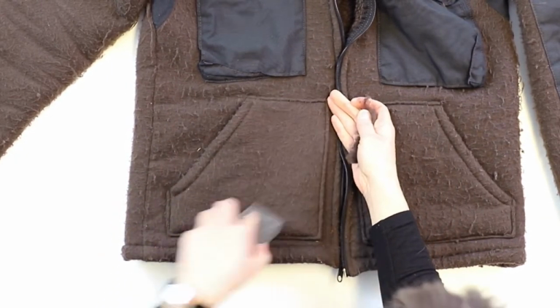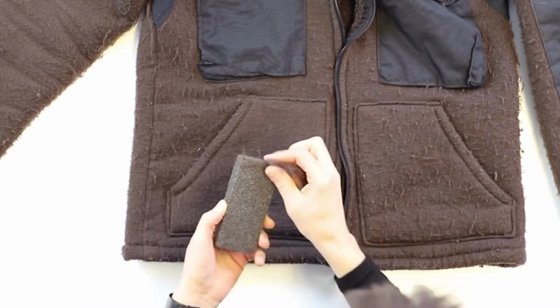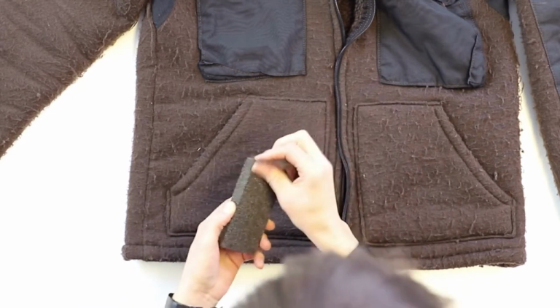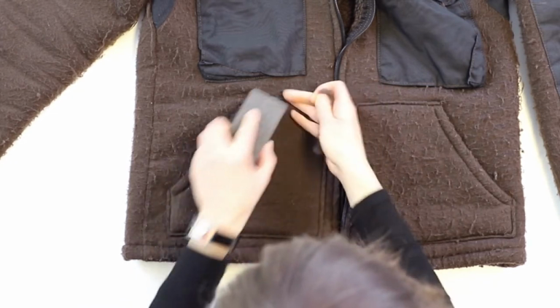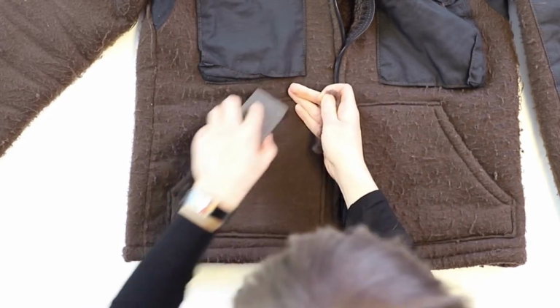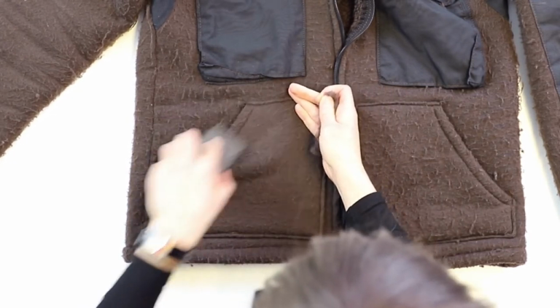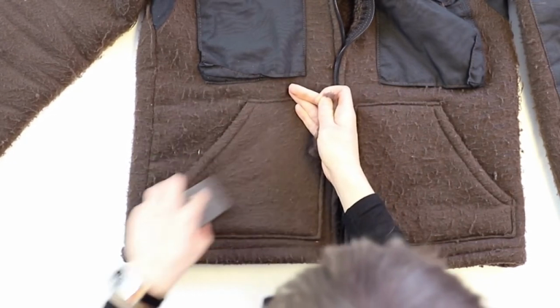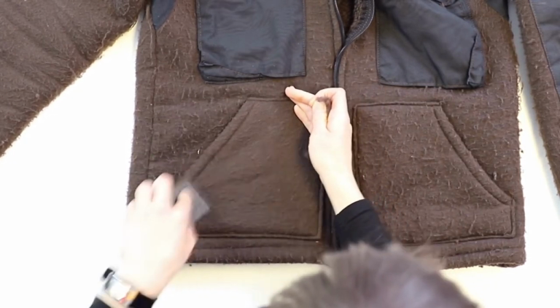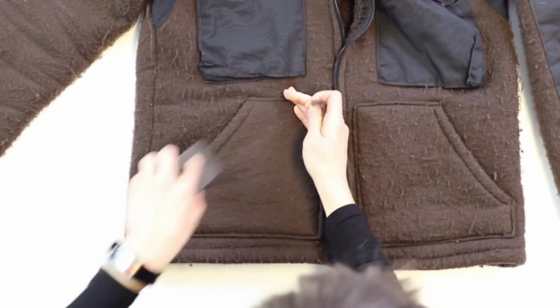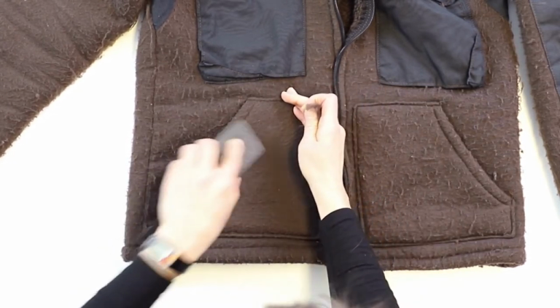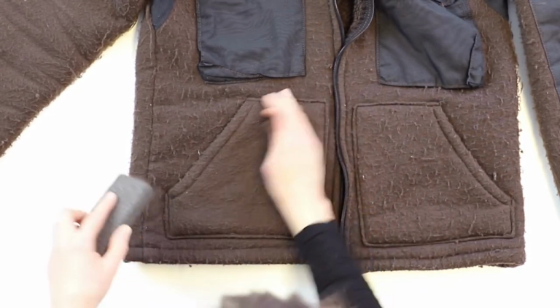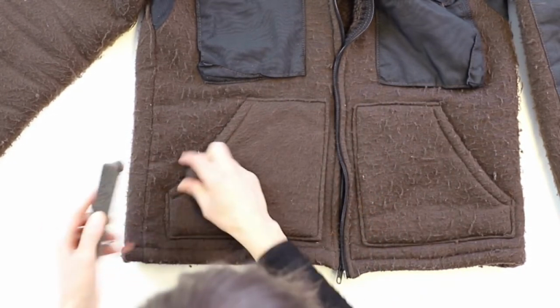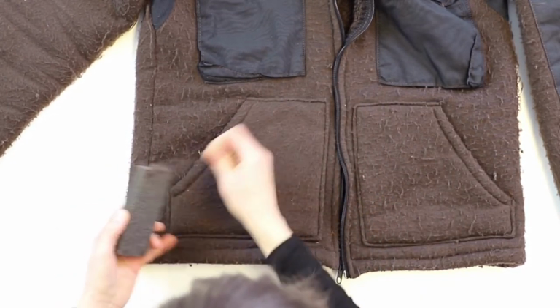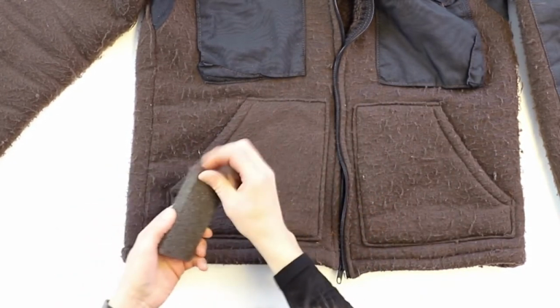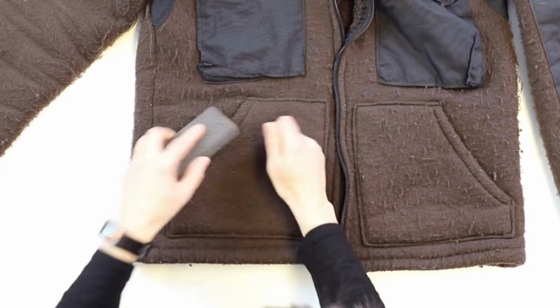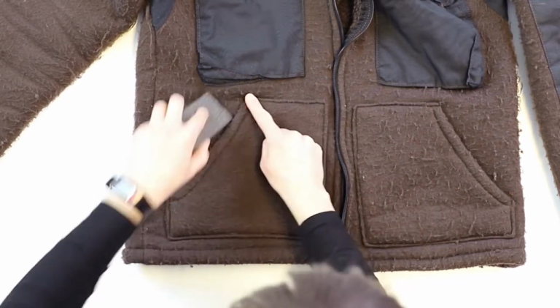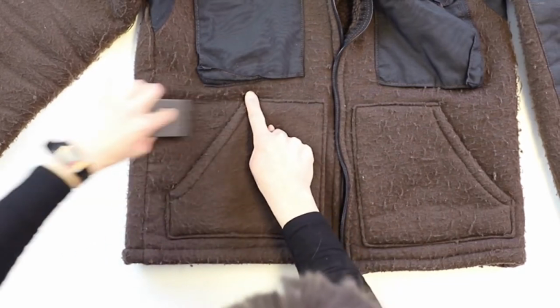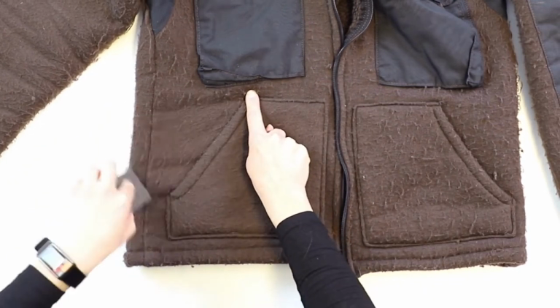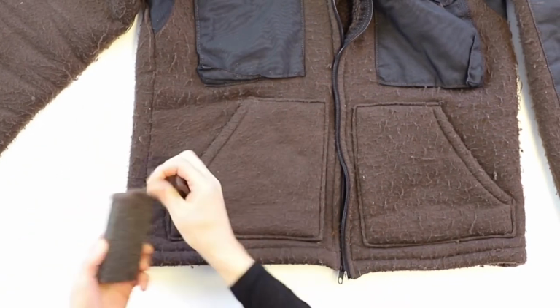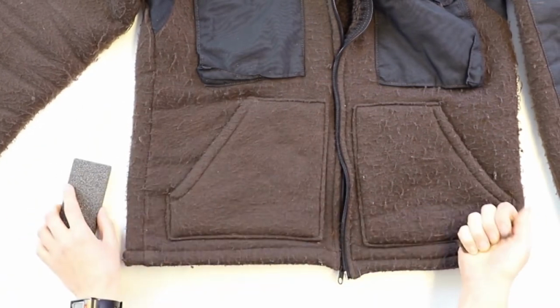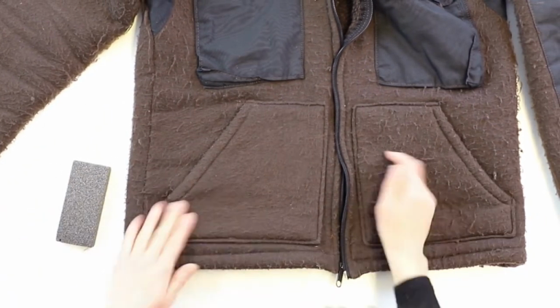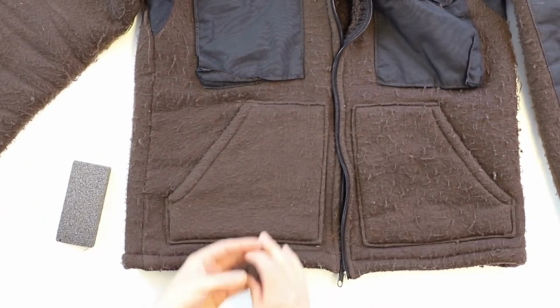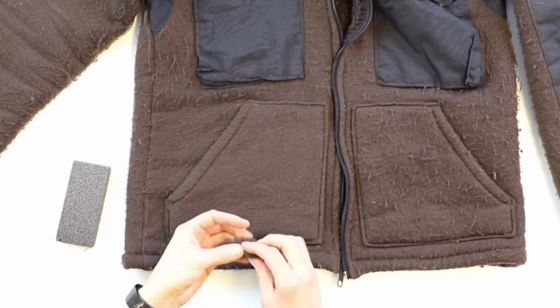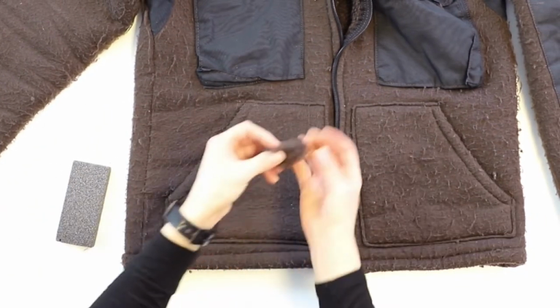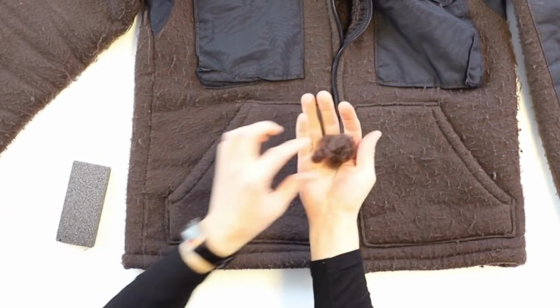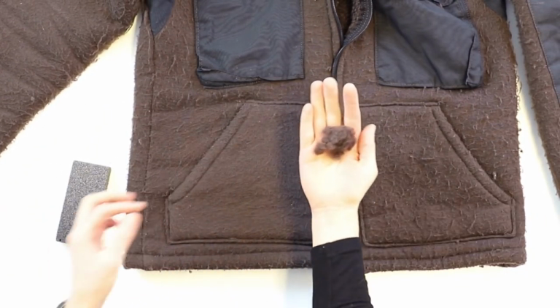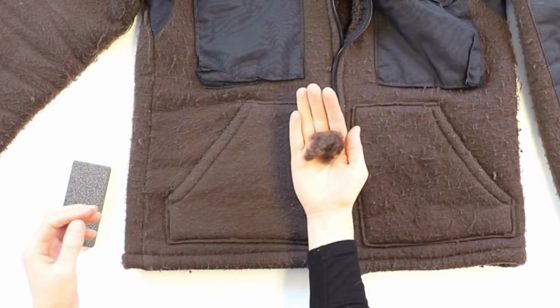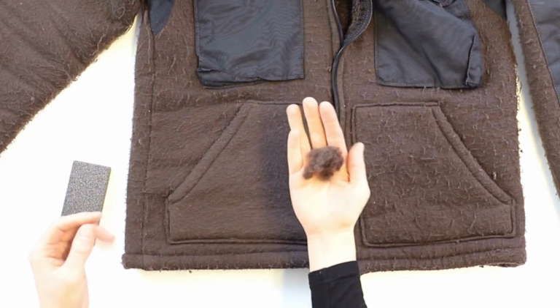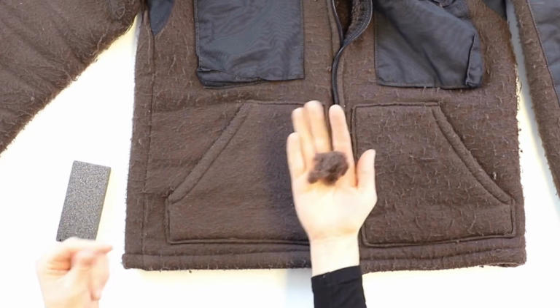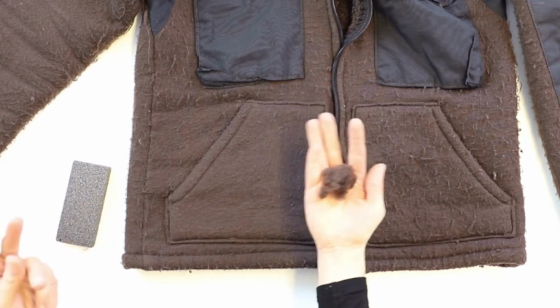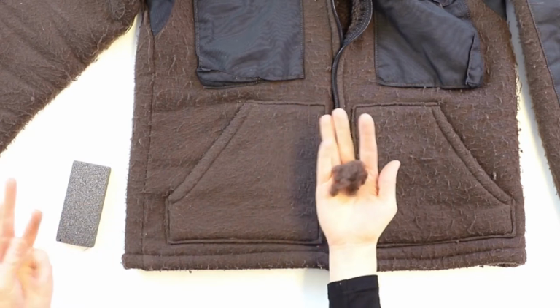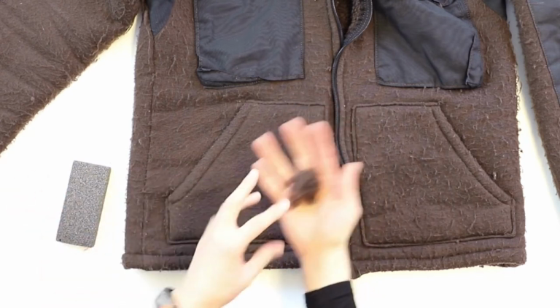You don't want to do it too roughly because you might abrade the surface and put a hole in it. But you can see it's pretty quickly and easily grabbed this whole mess of fuzz.